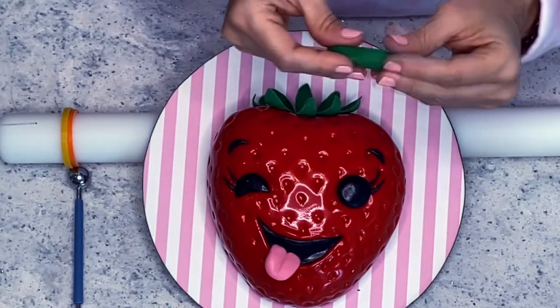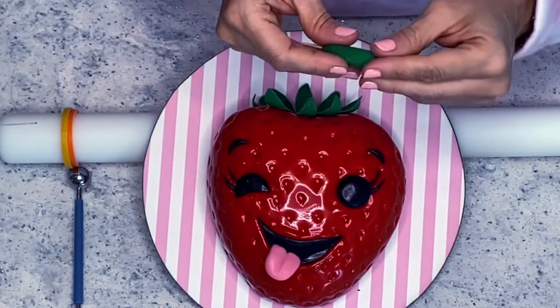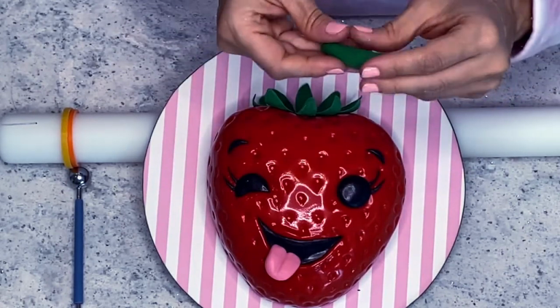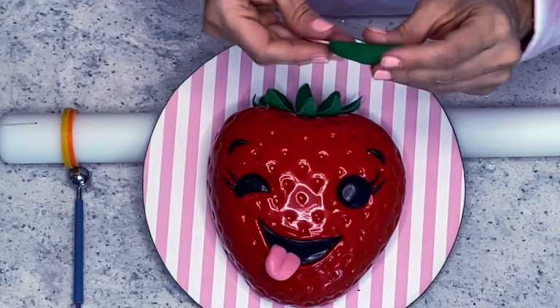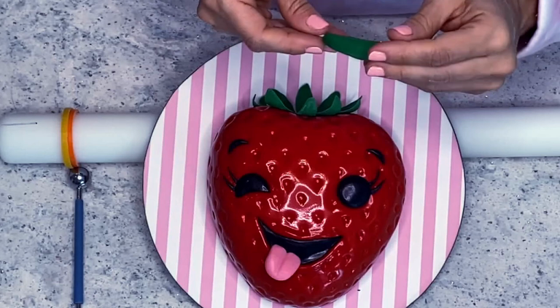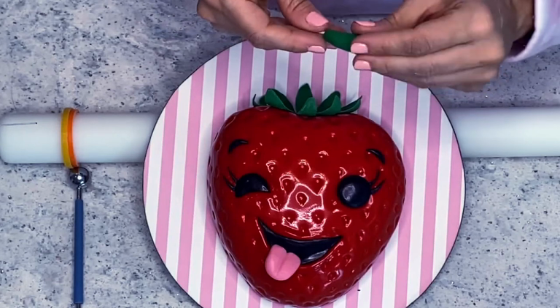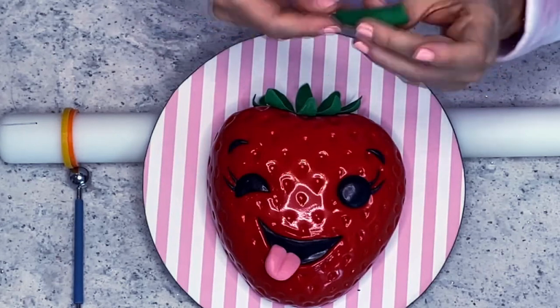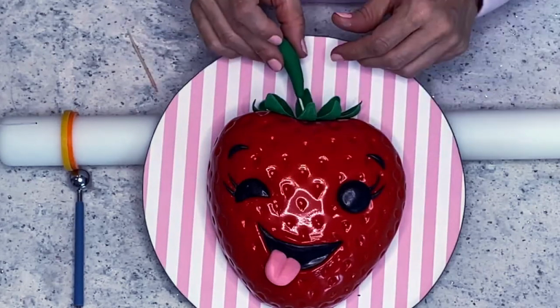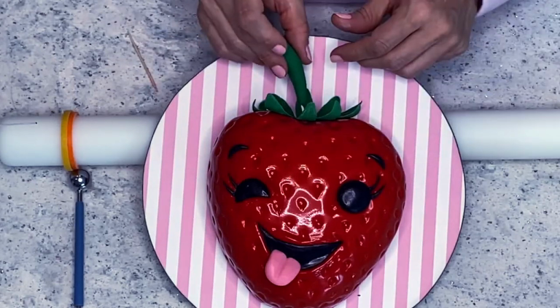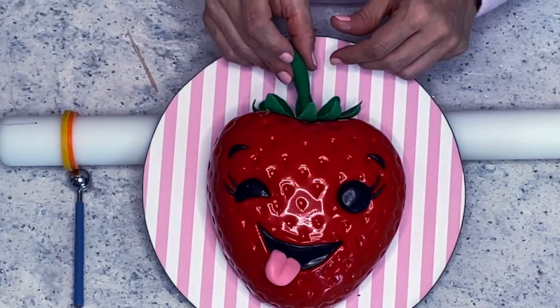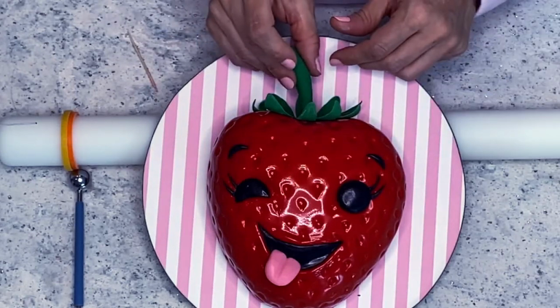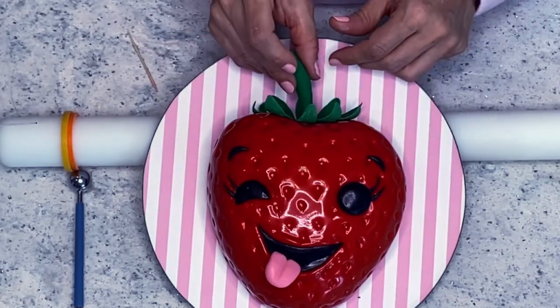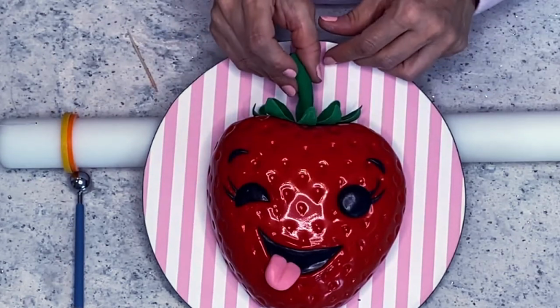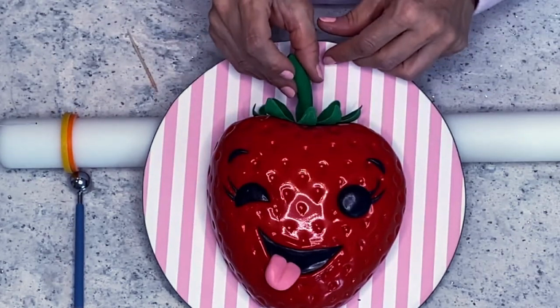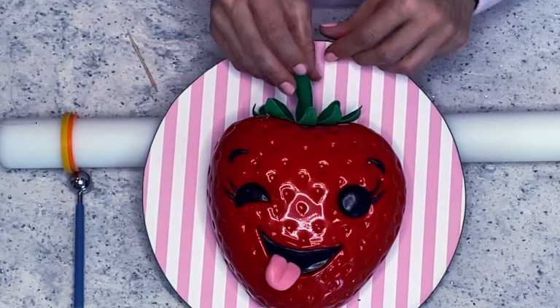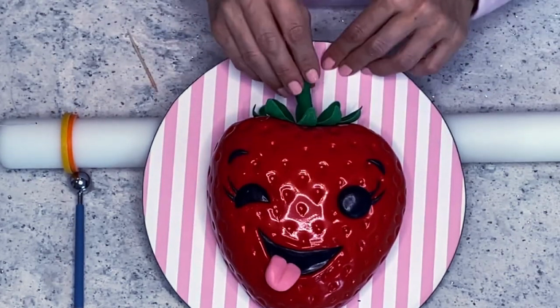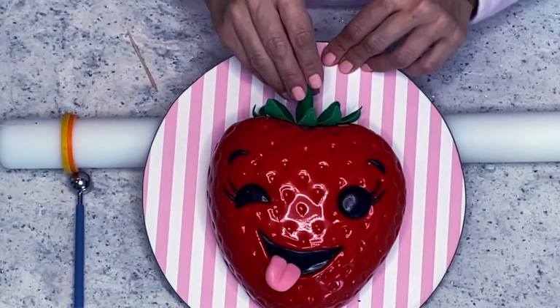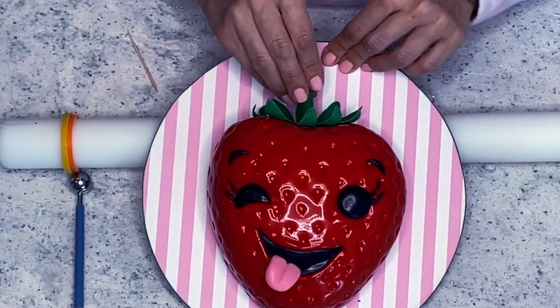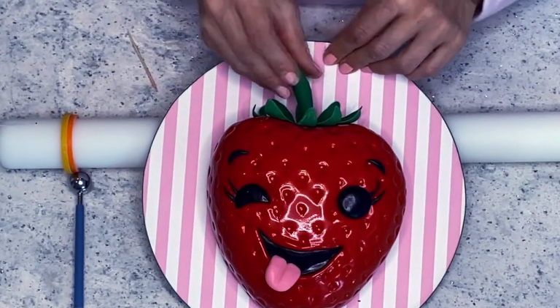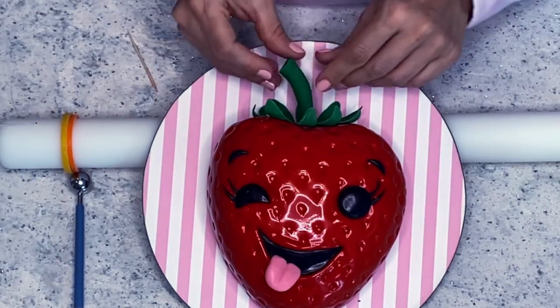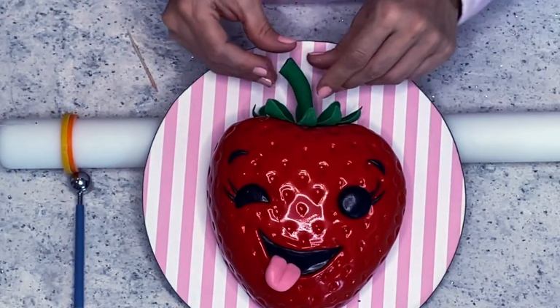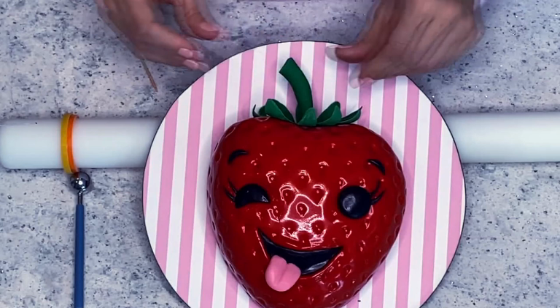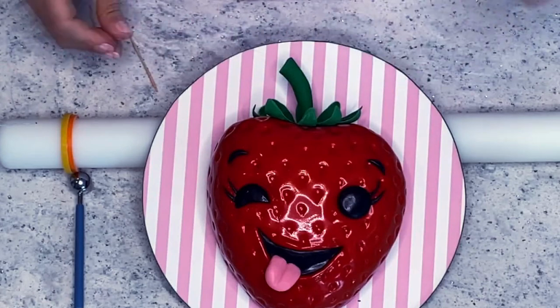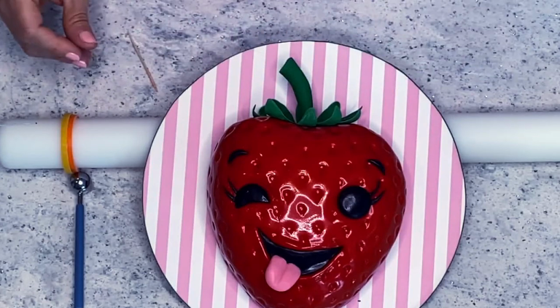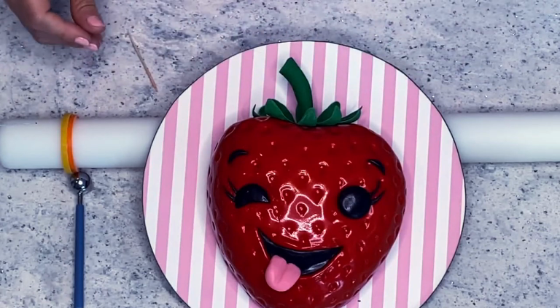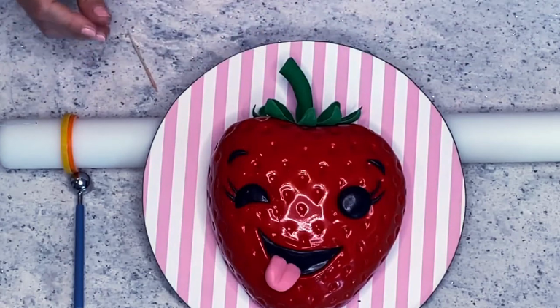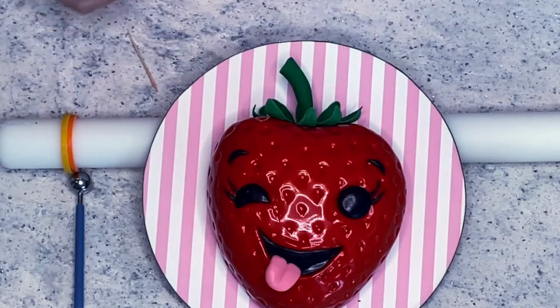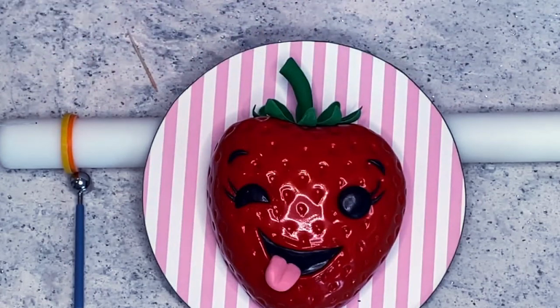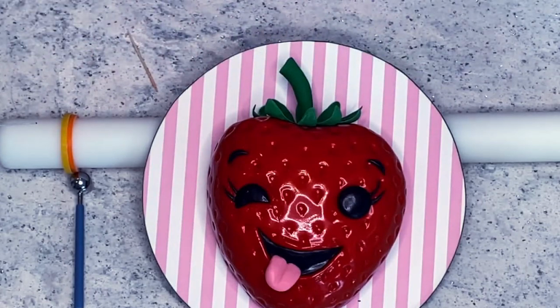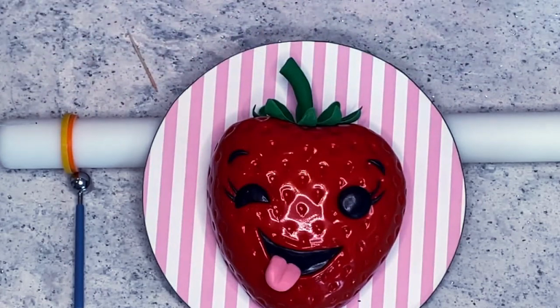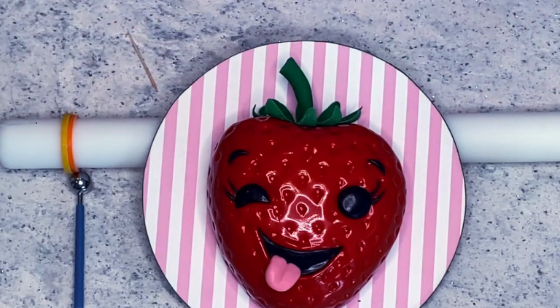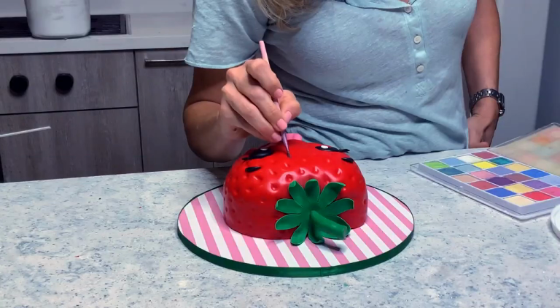It needs a stem that I'm just going to roll out and shape. I put a piece of floral wire inside and that's it.